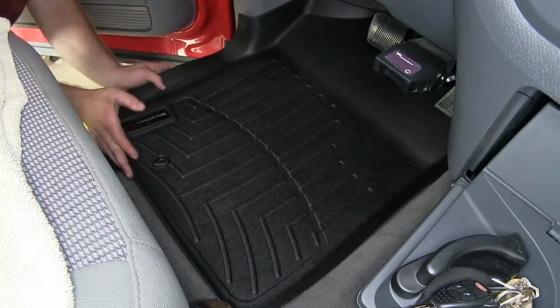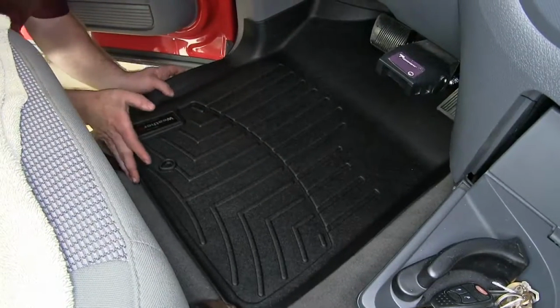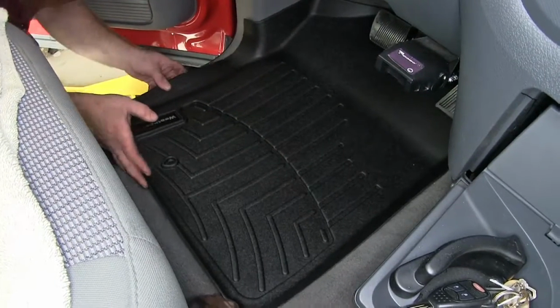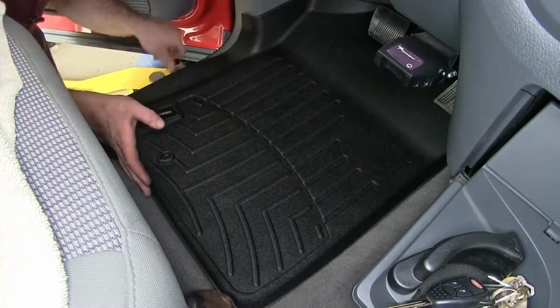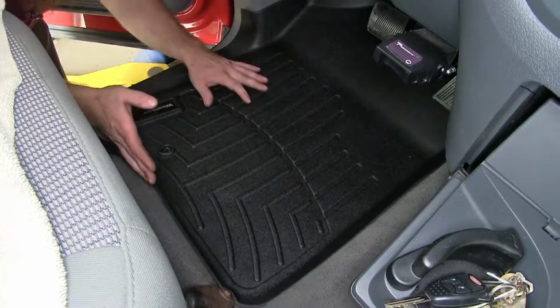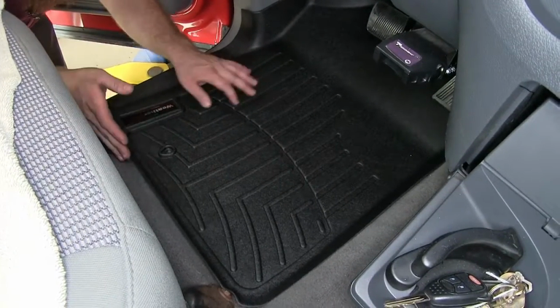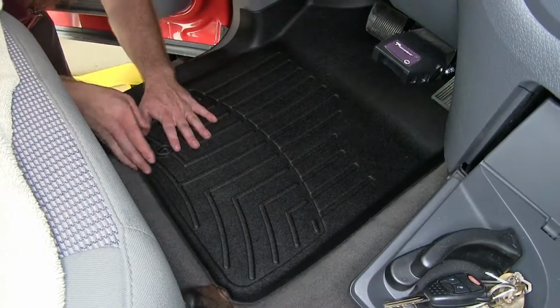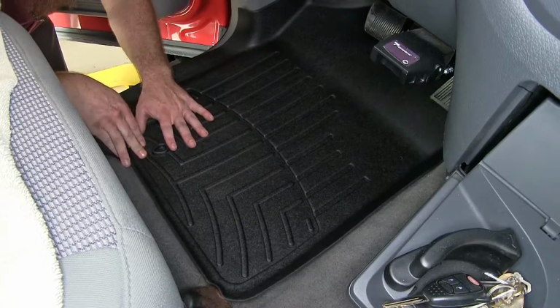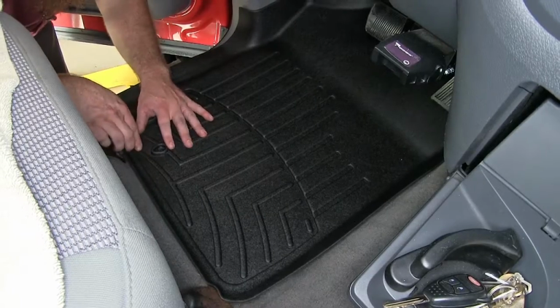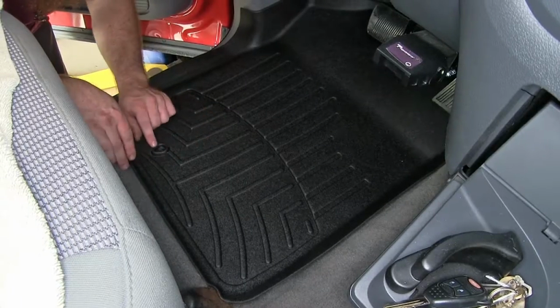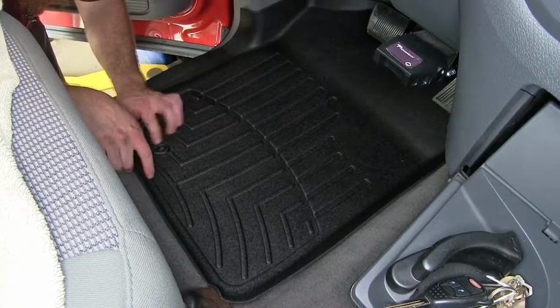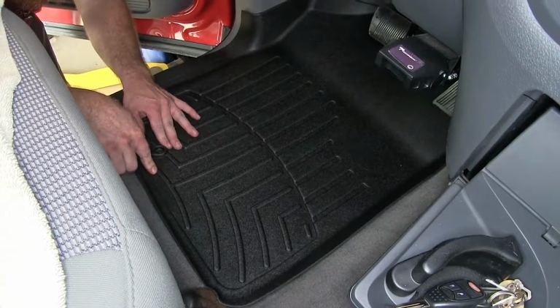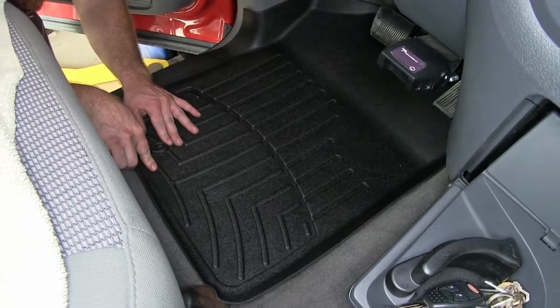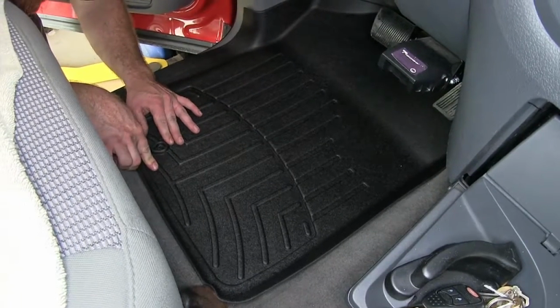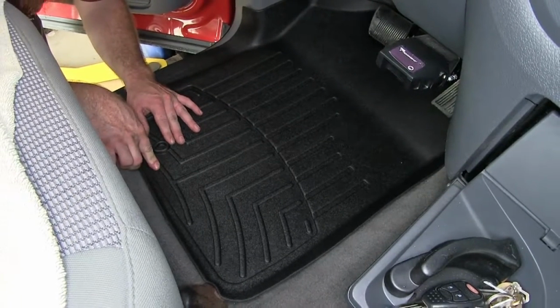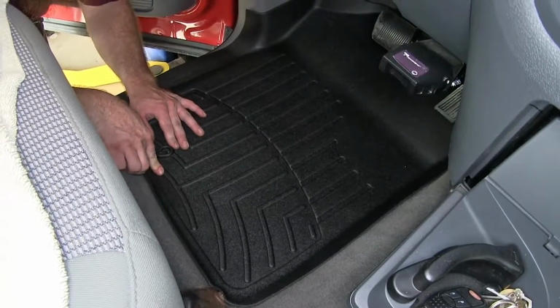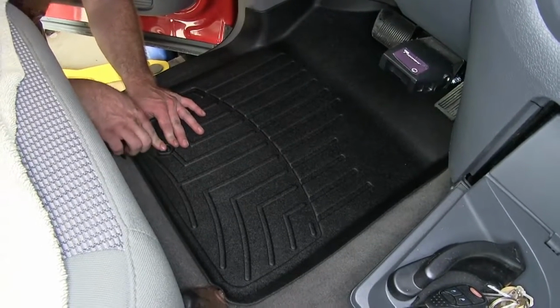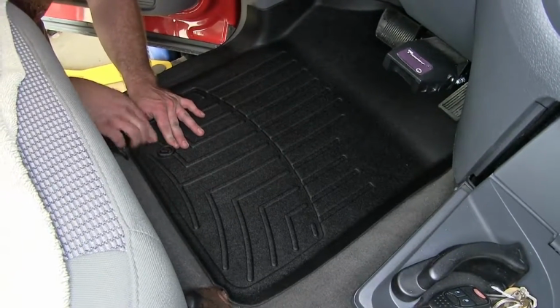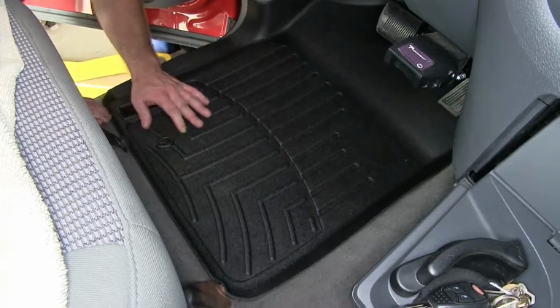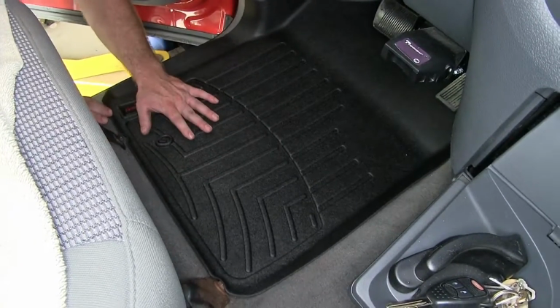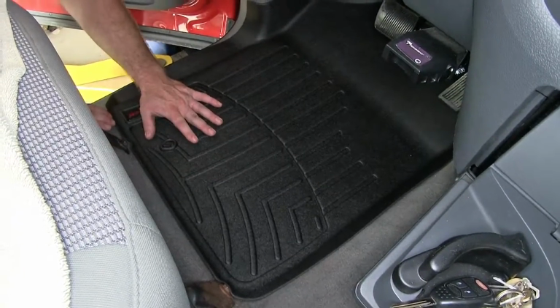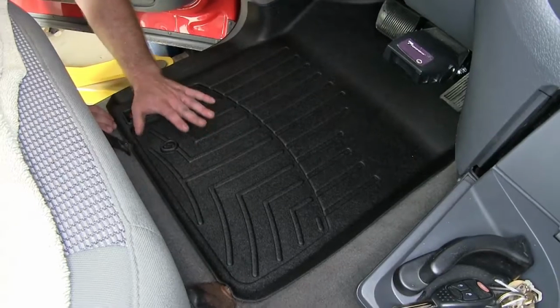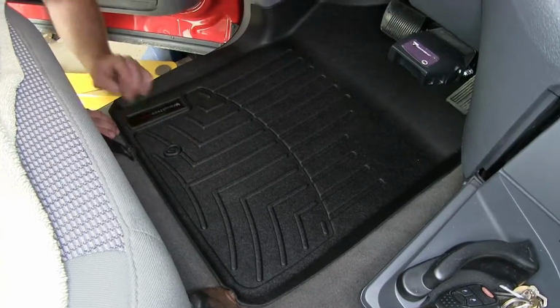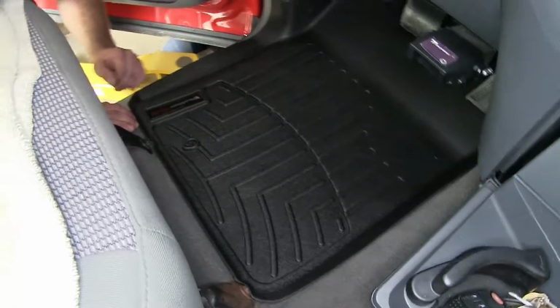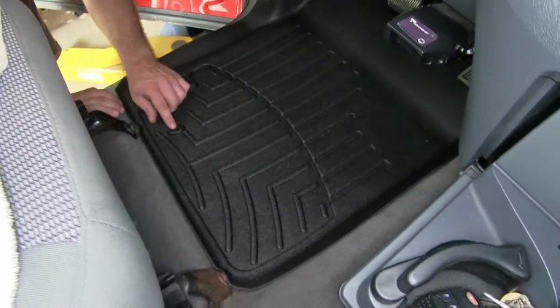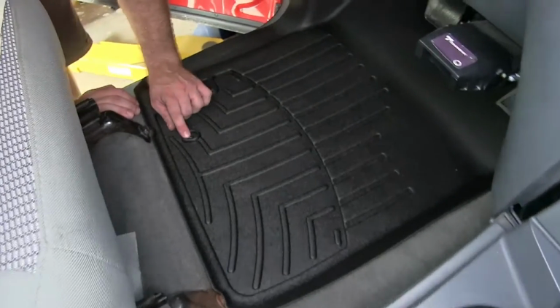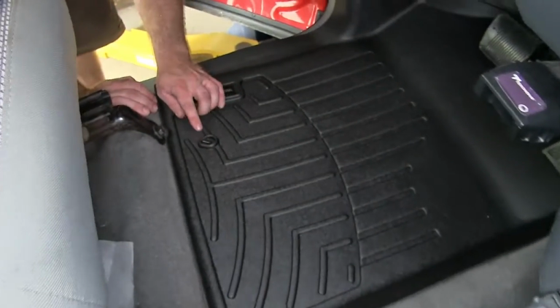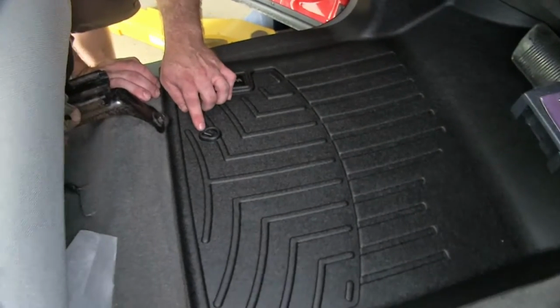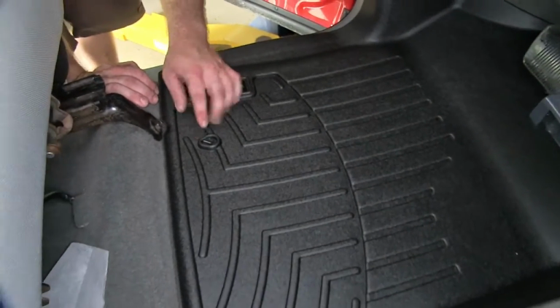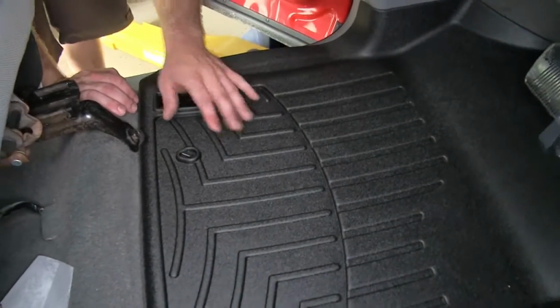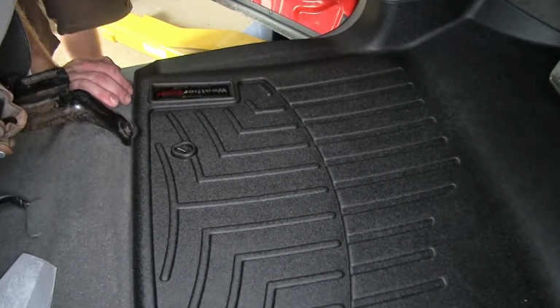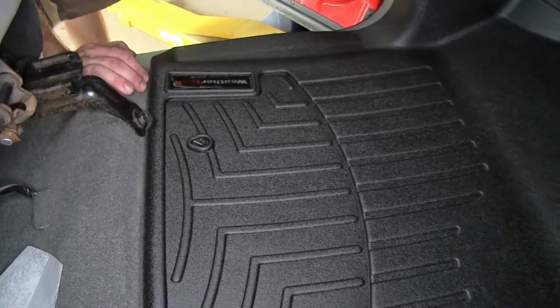We'll slide our WeatherTech into place here, and then down here it's got this hole so that the factory hook that's in the floor, for helping to make sure a floor mat stays in place, goes right through that to help secure this down.